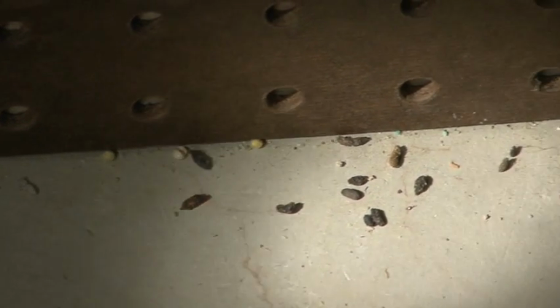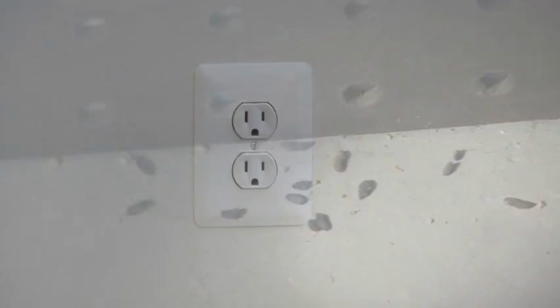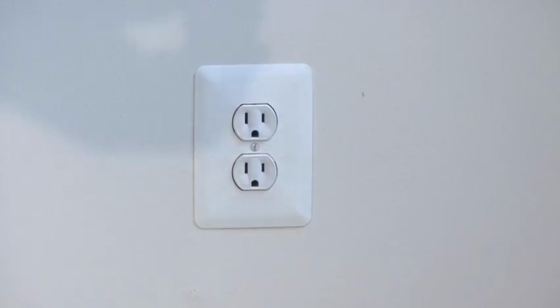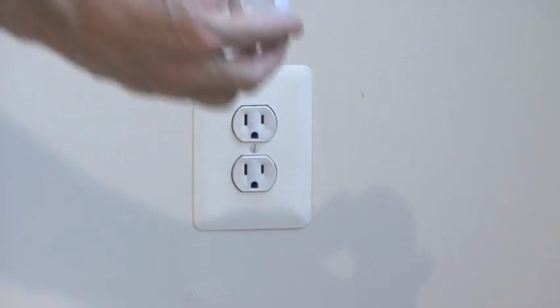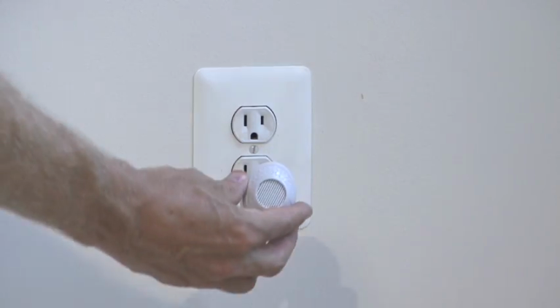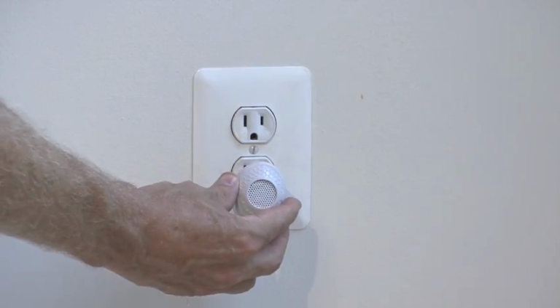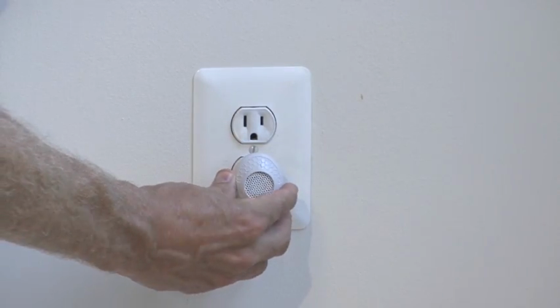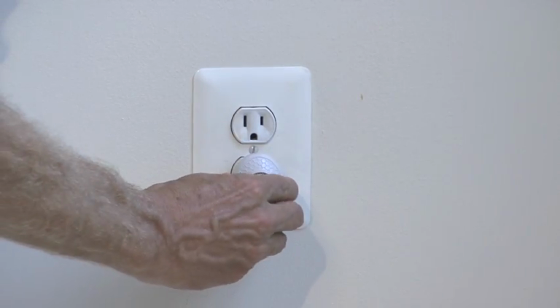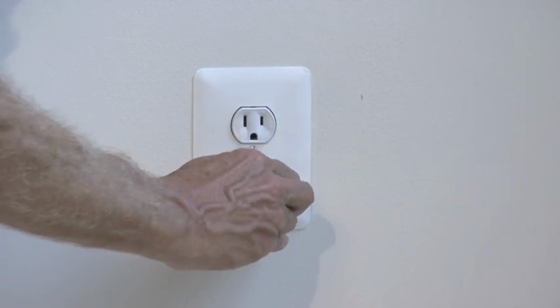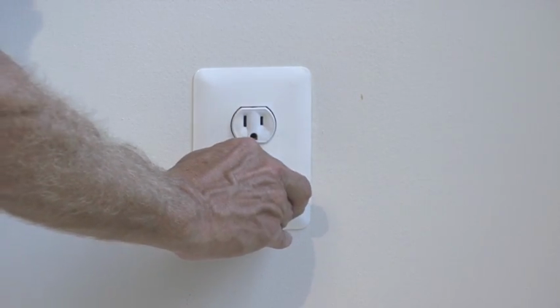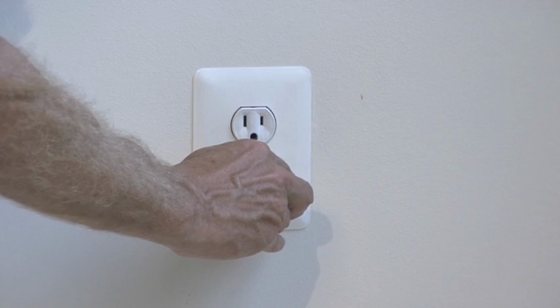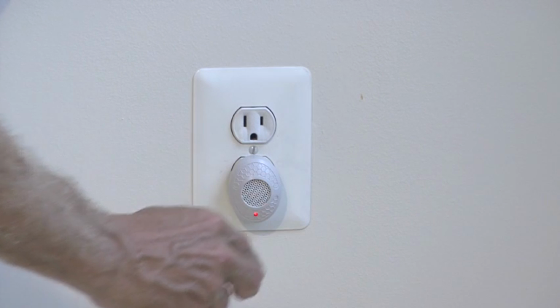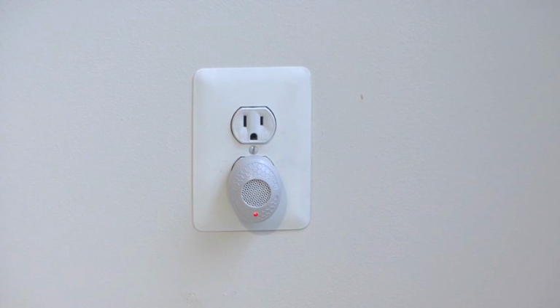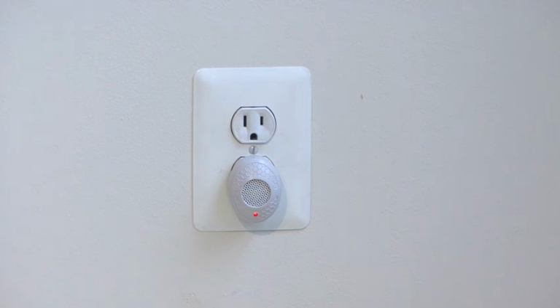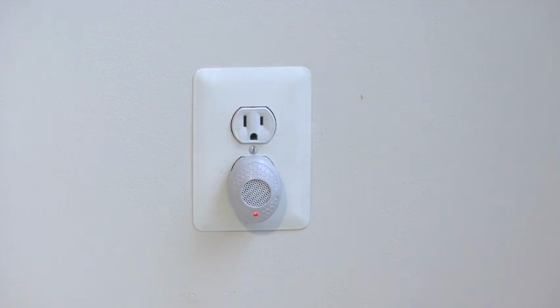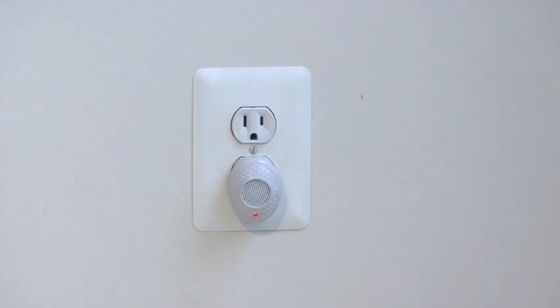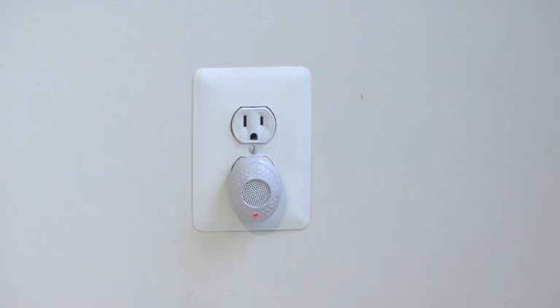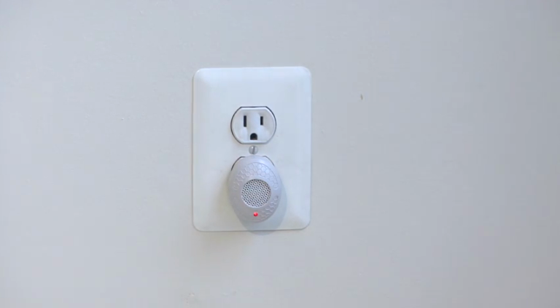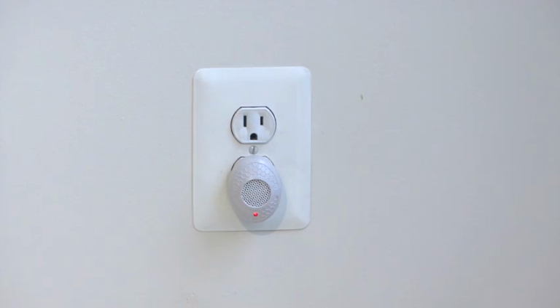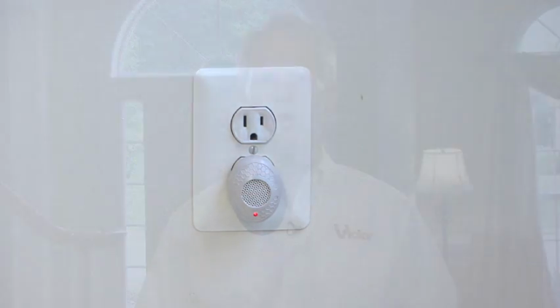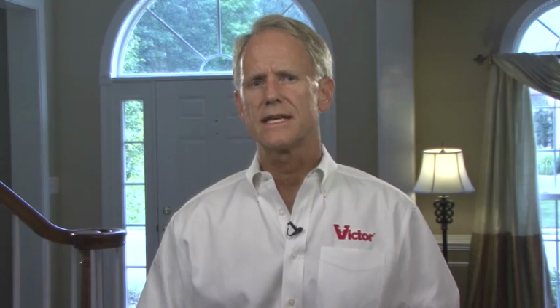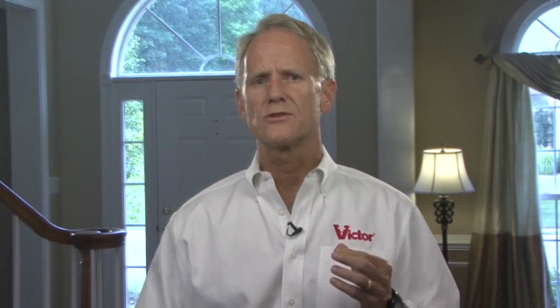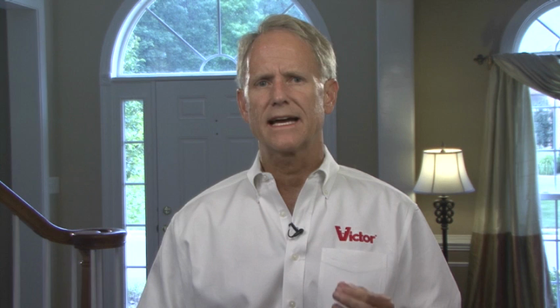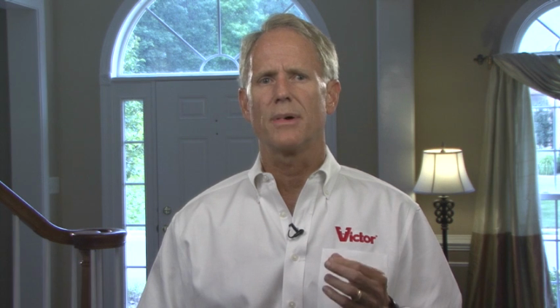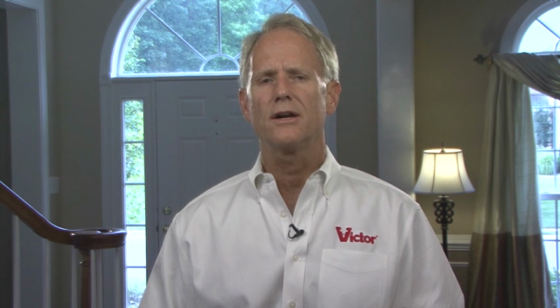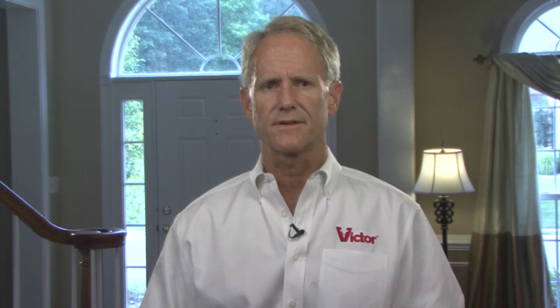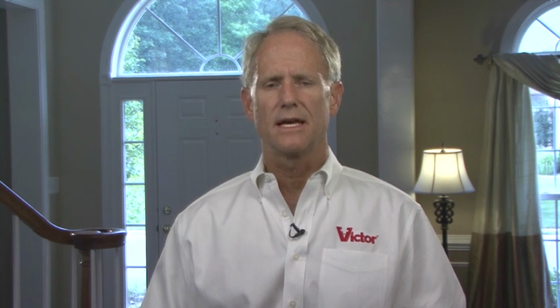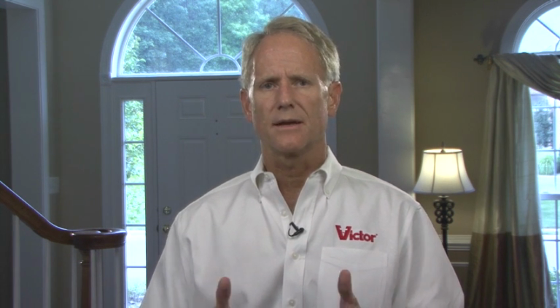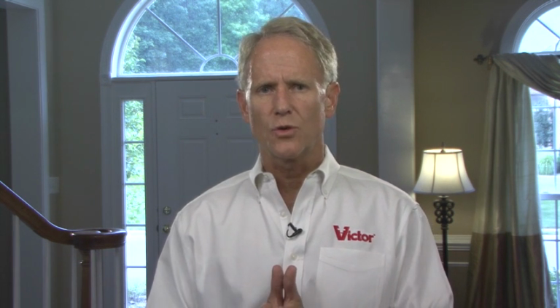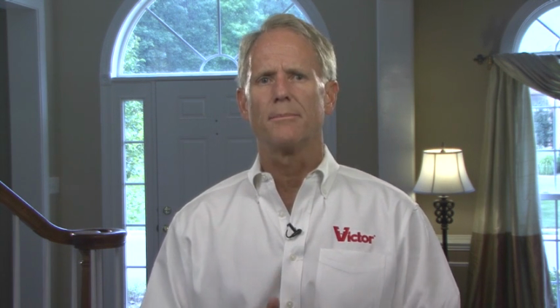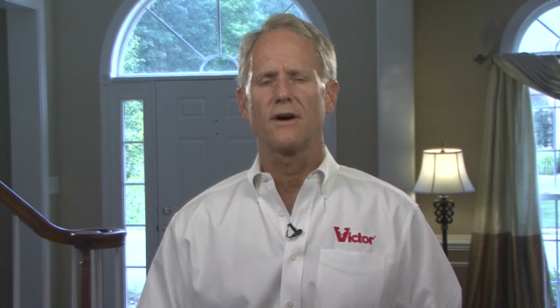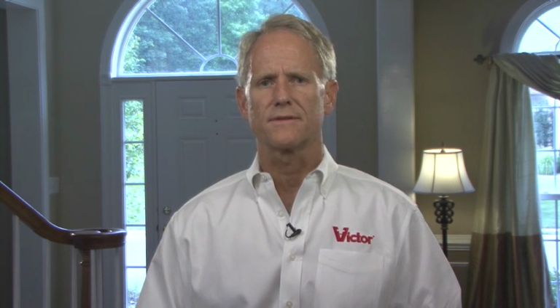Next, plug the unit into an outlet which is open to the rest of the room, not behind furniture where the sound waves may be blocked. Ultrasound is reflected by hard surfaces and absorbed by soft surfaces.